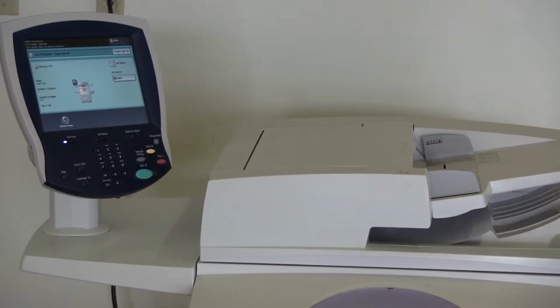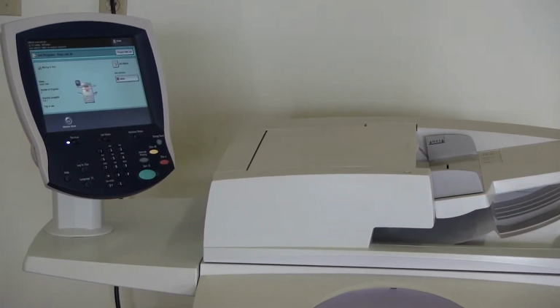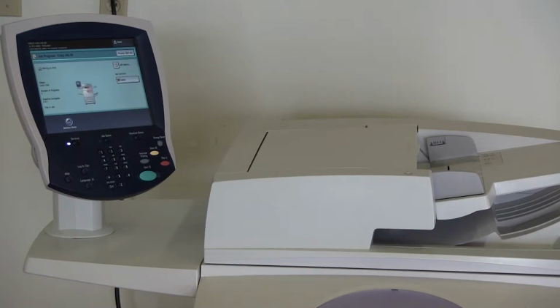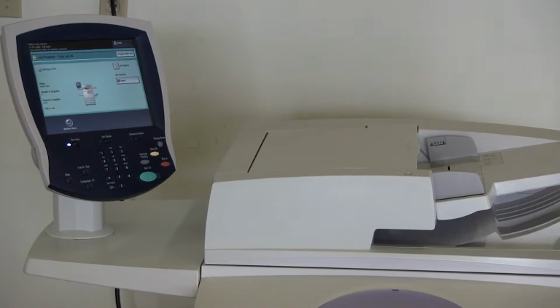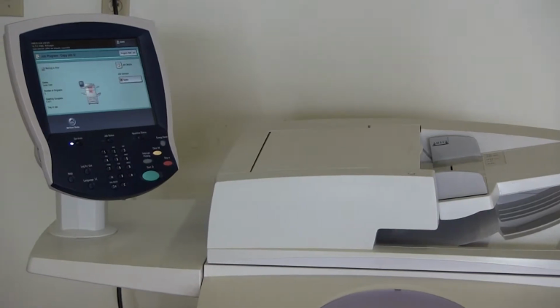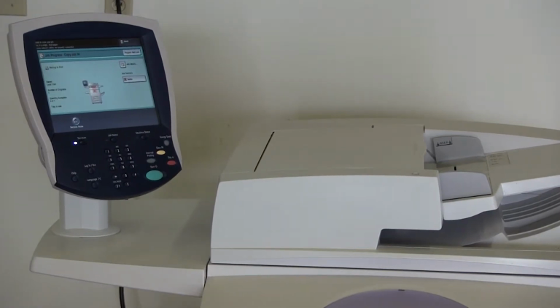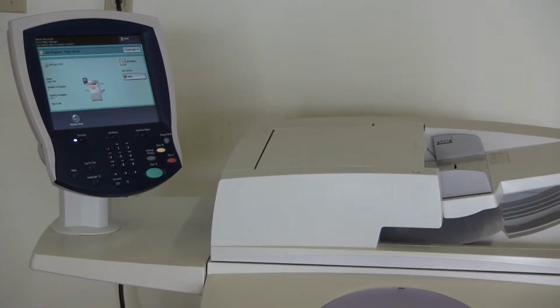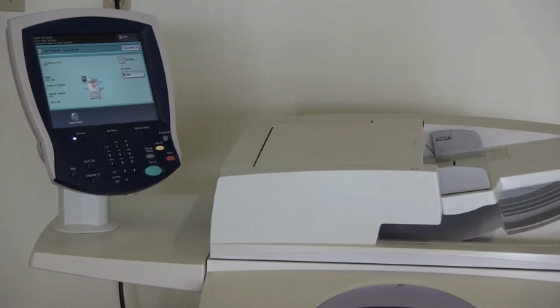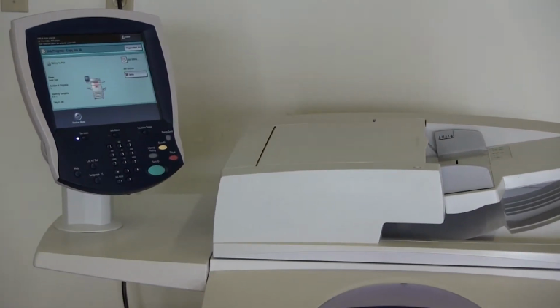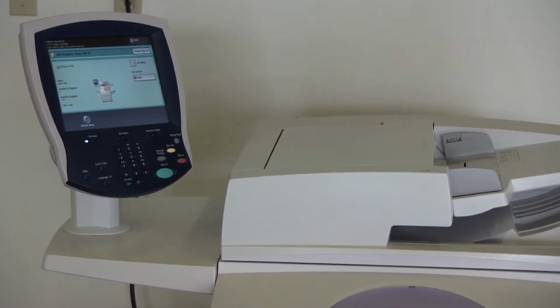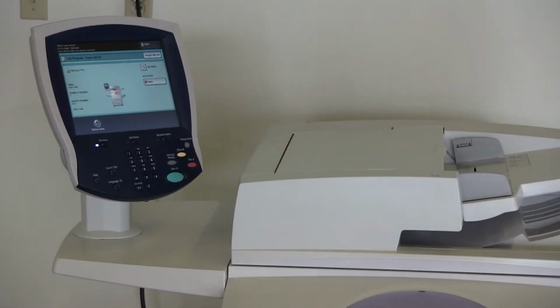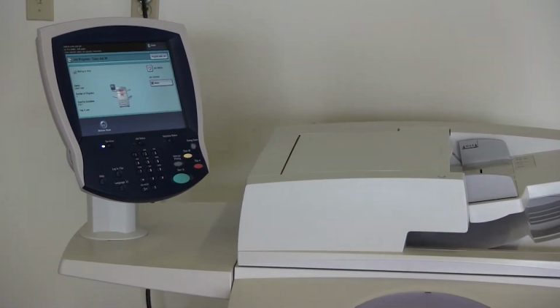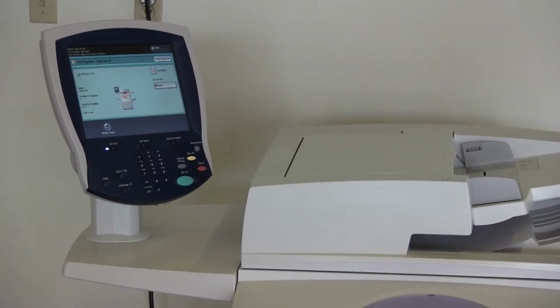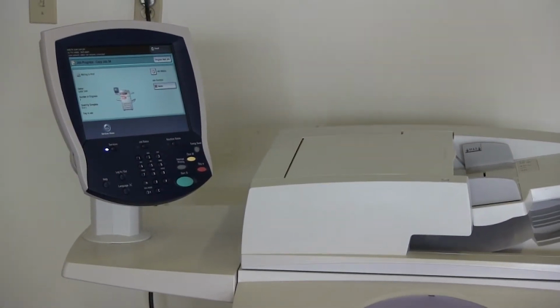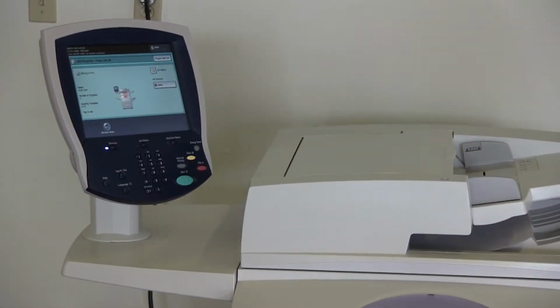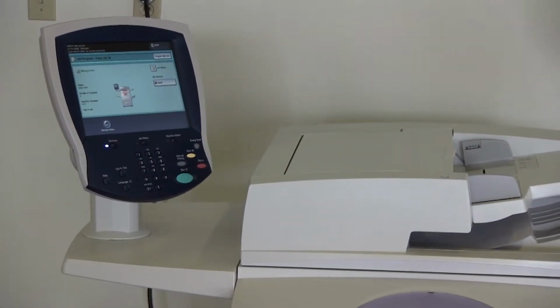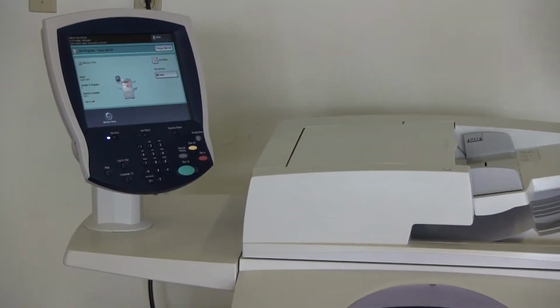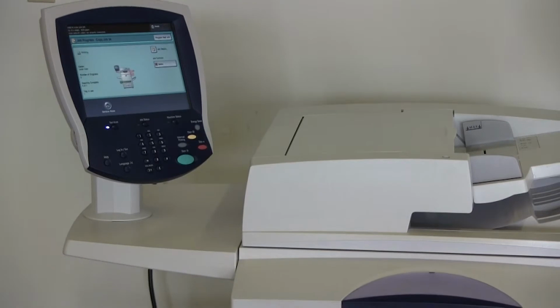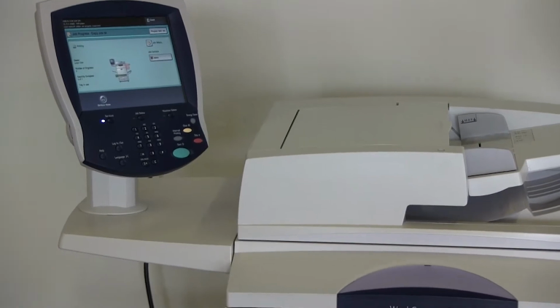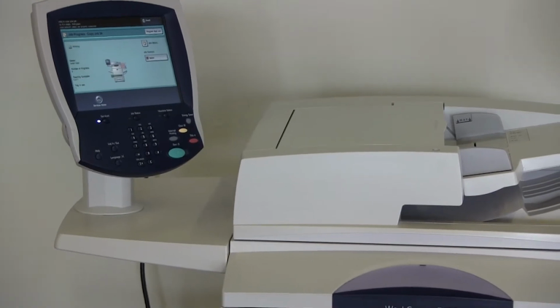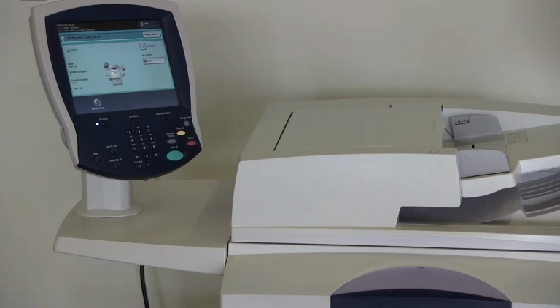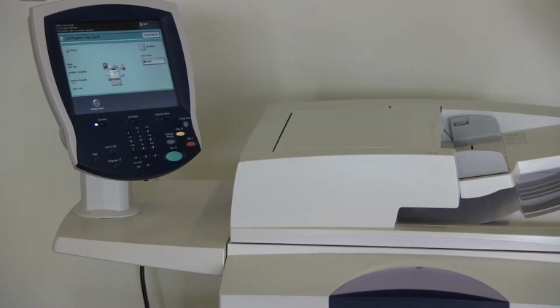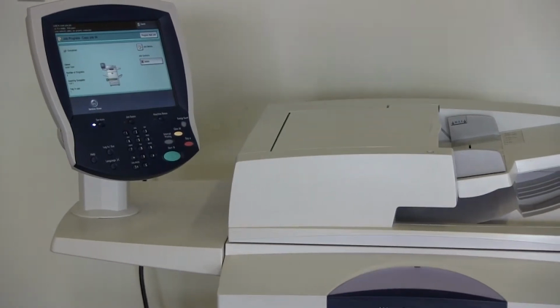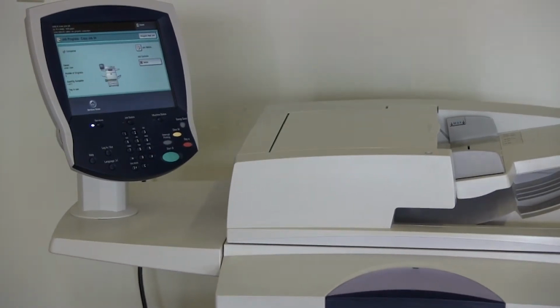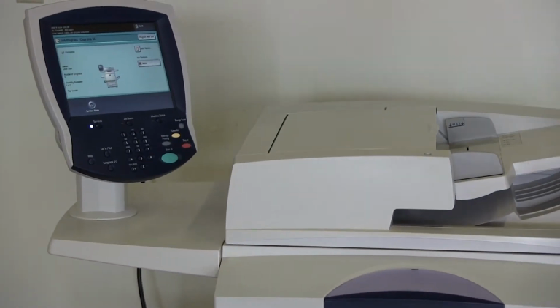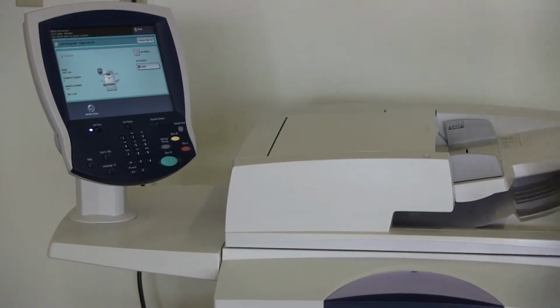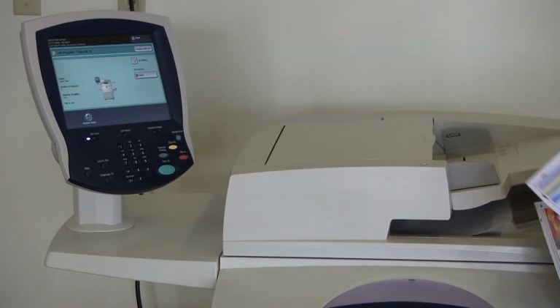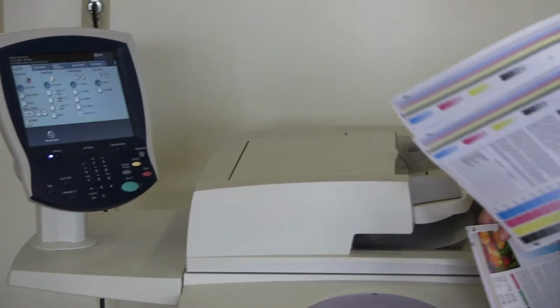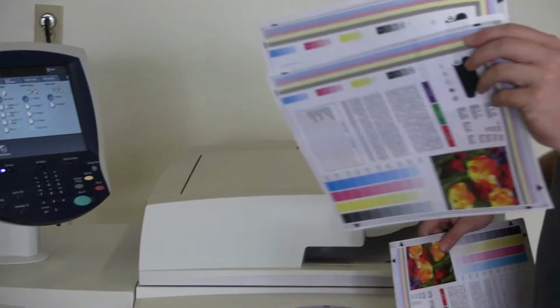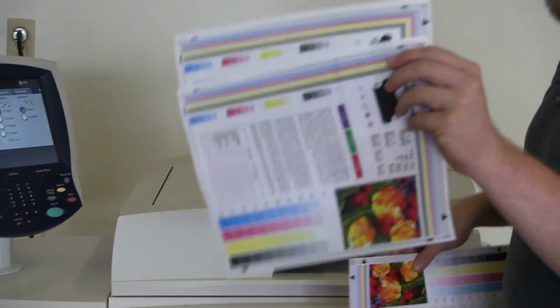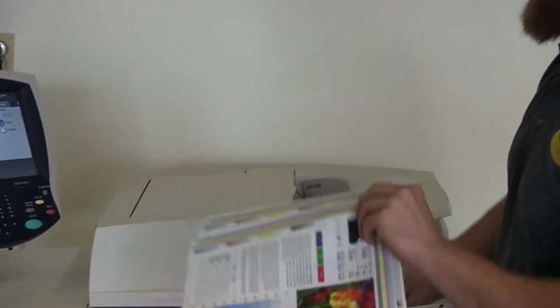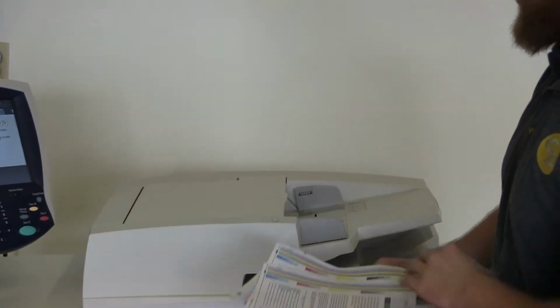Here come our copies. And here we have our test copies from the document feeder.